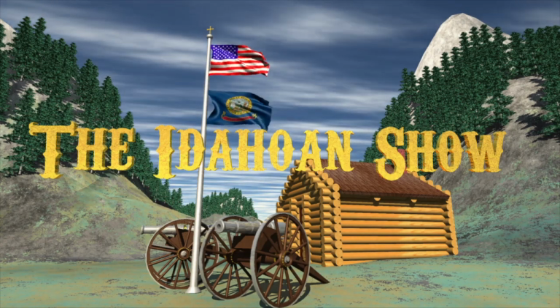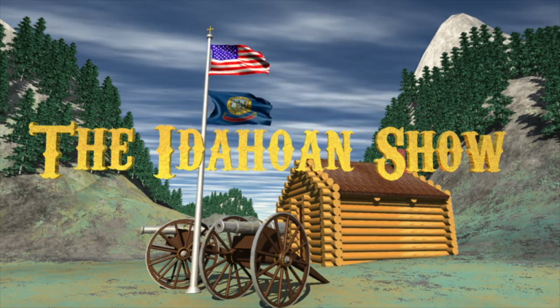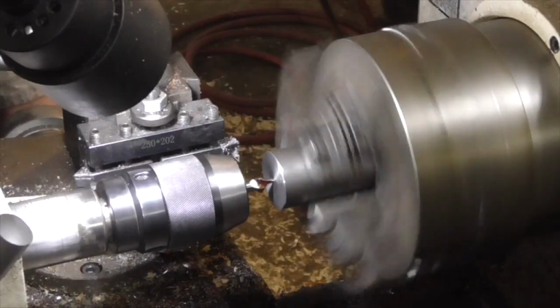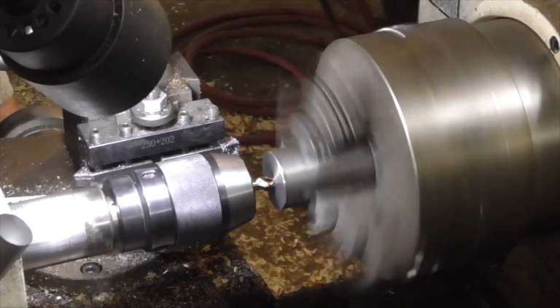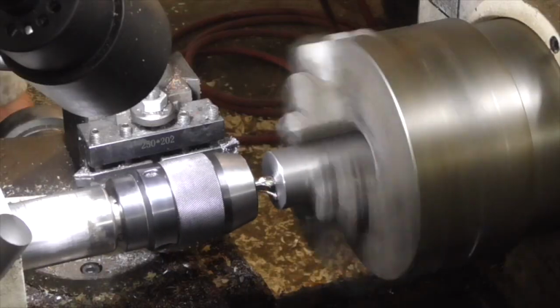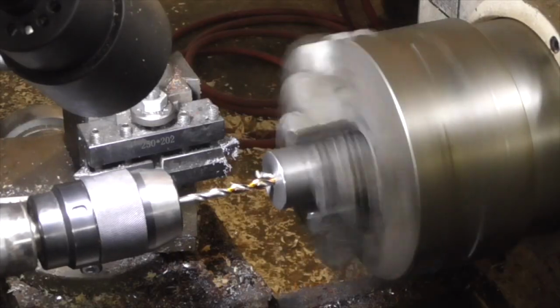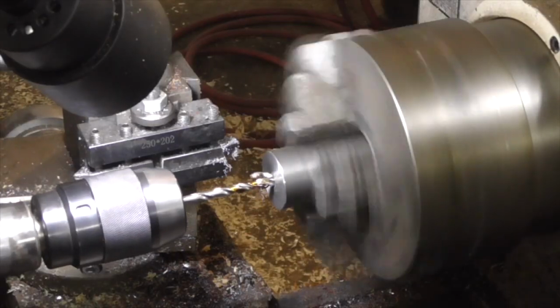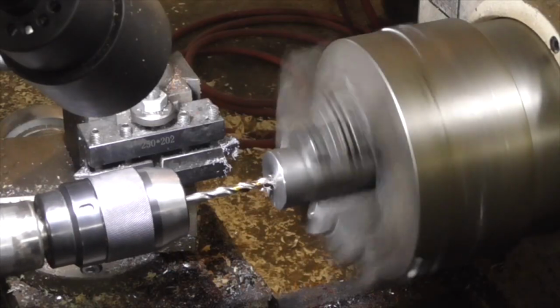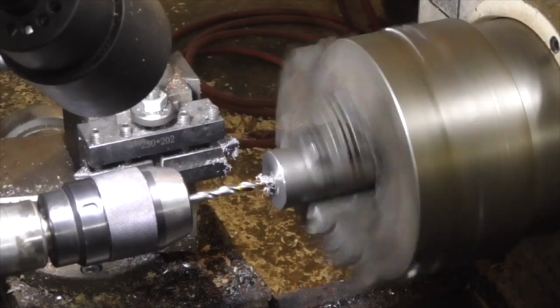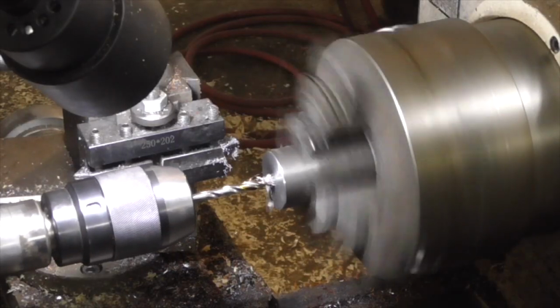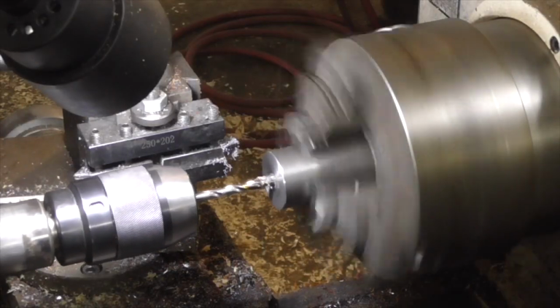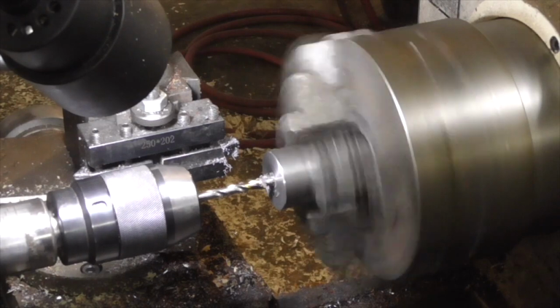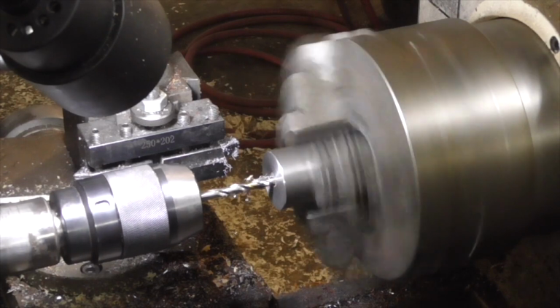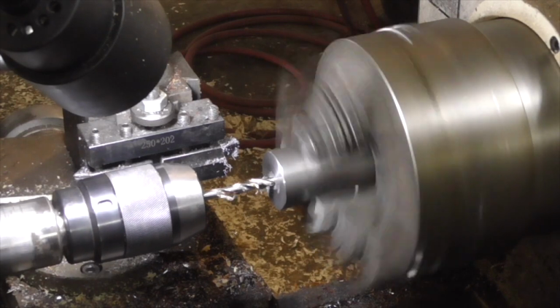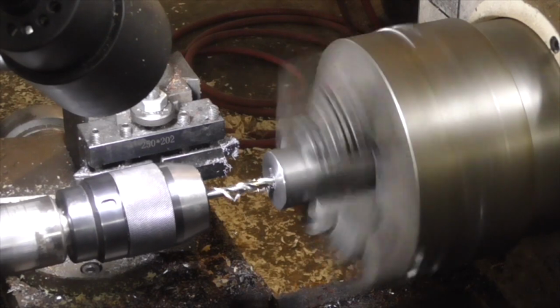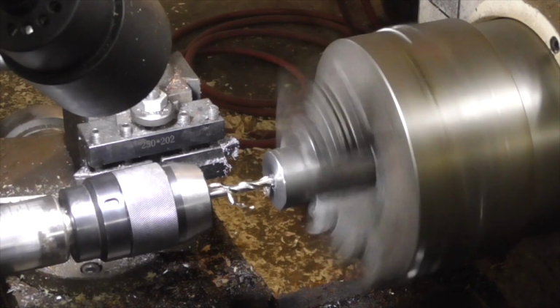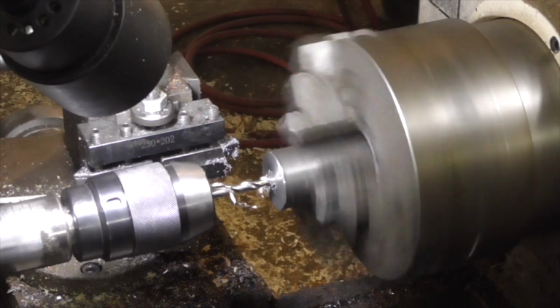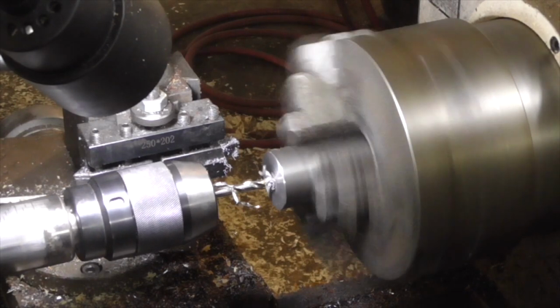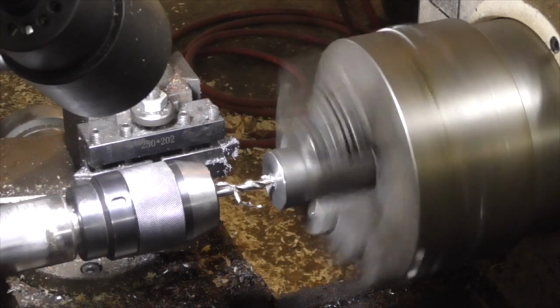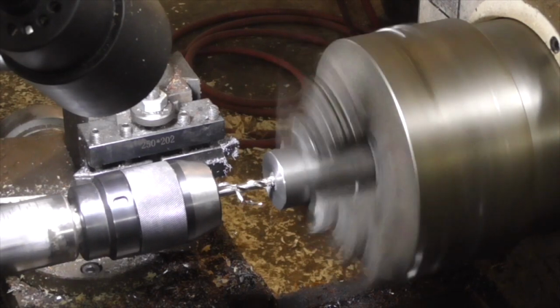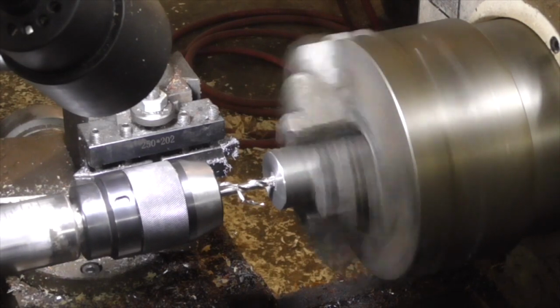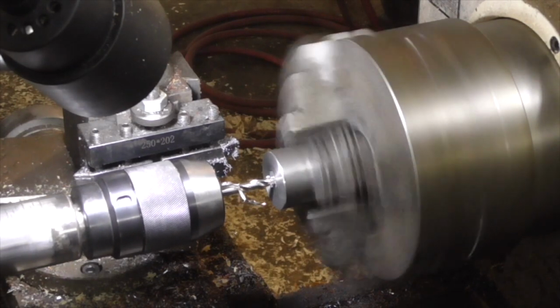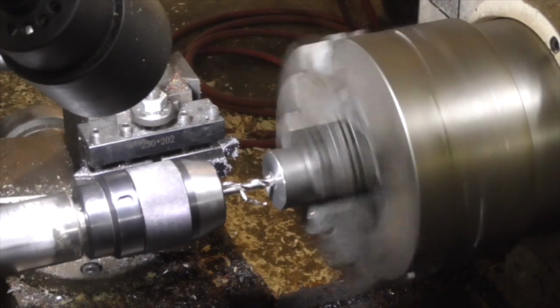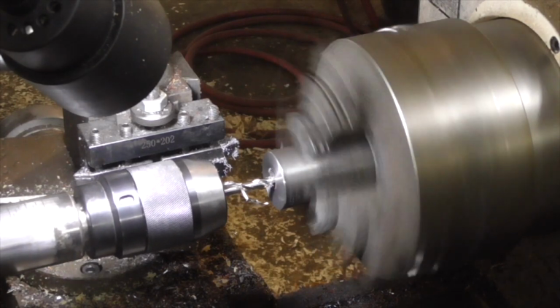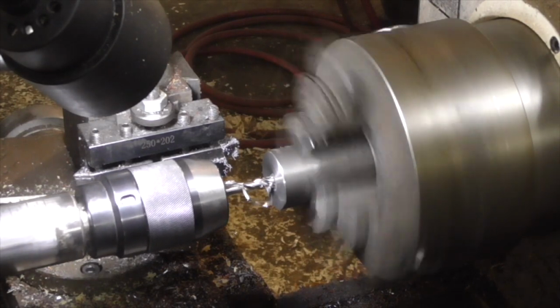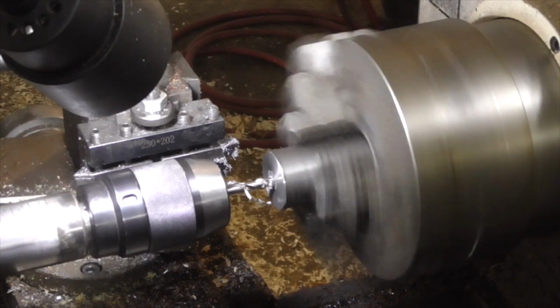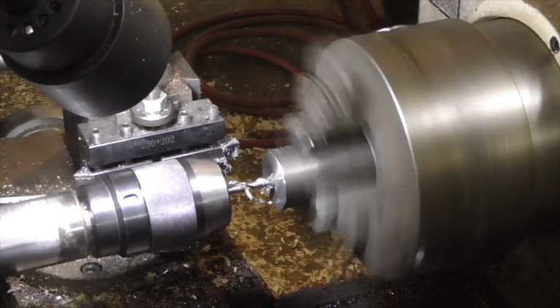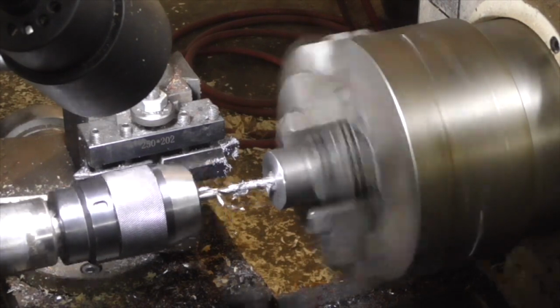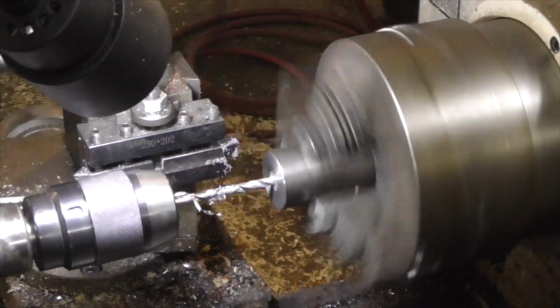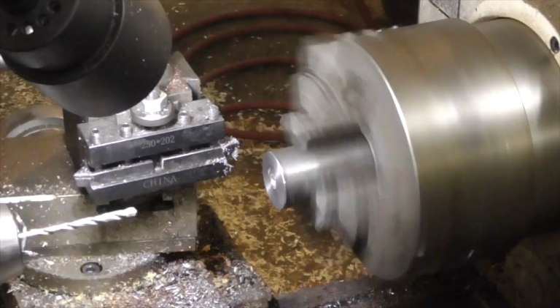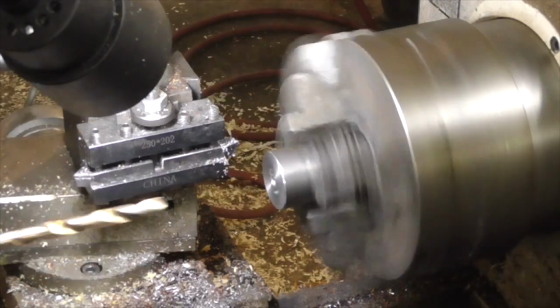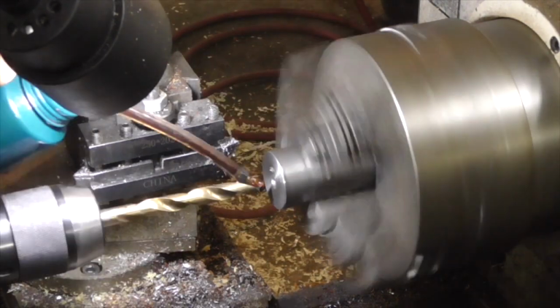Good afternoon and welcome to The Idahoan Show. Today I am machining a new experimental bullet mold.